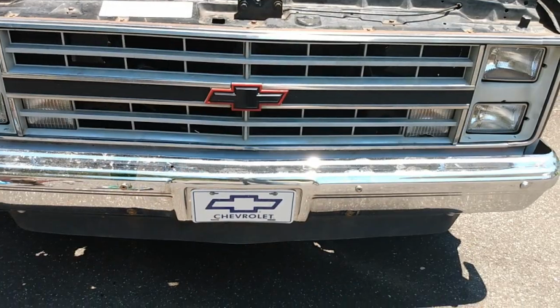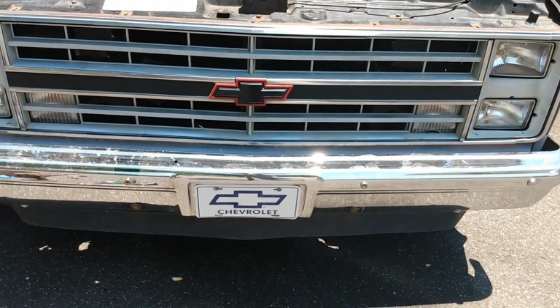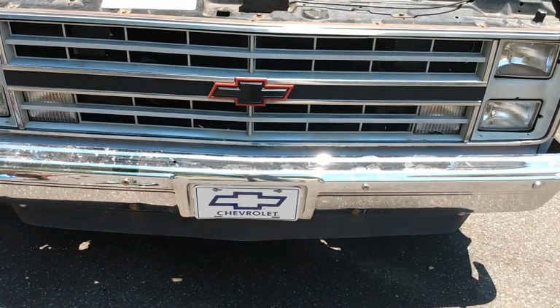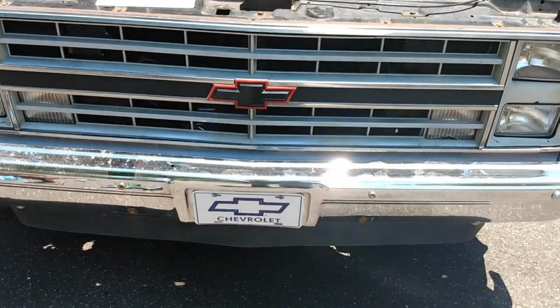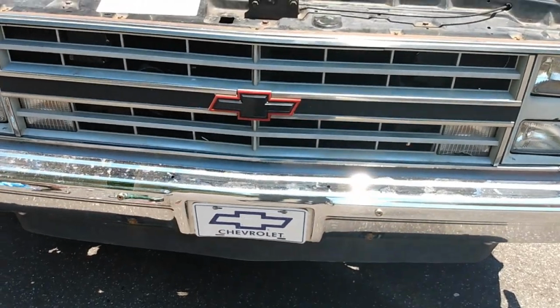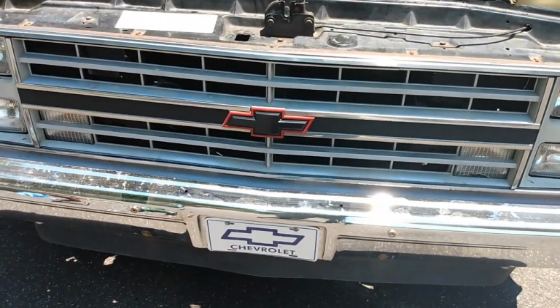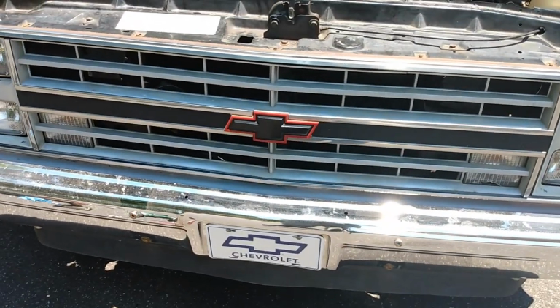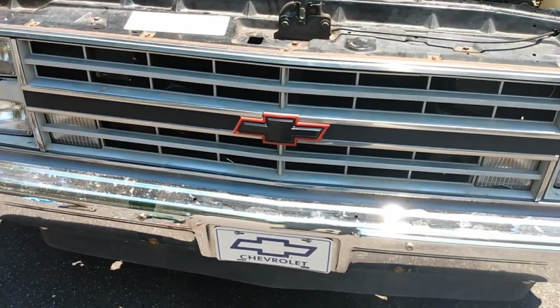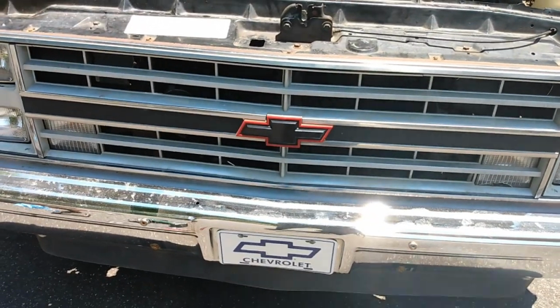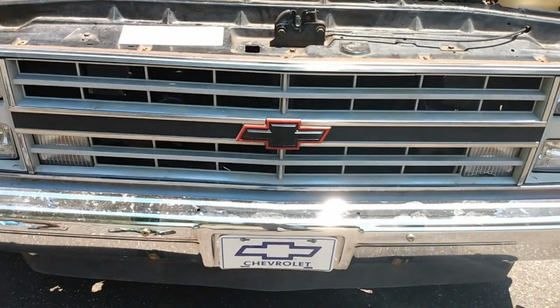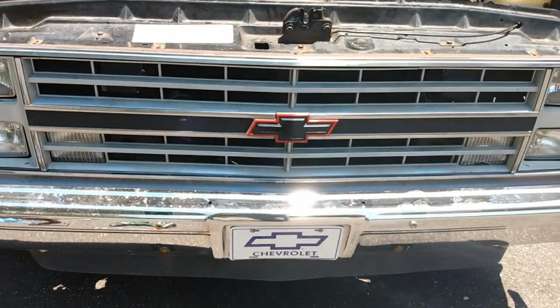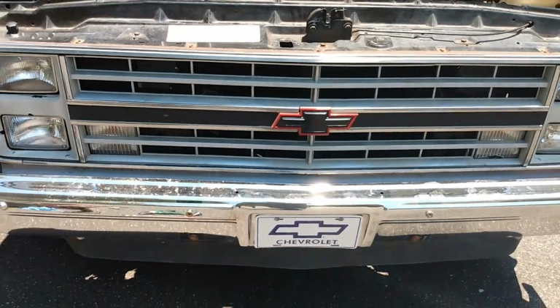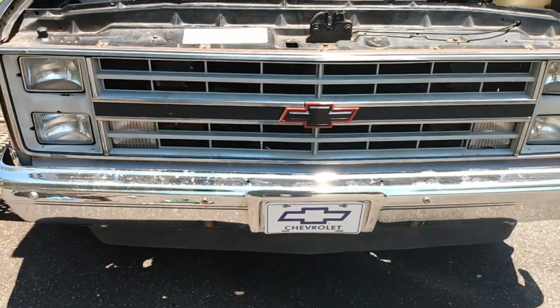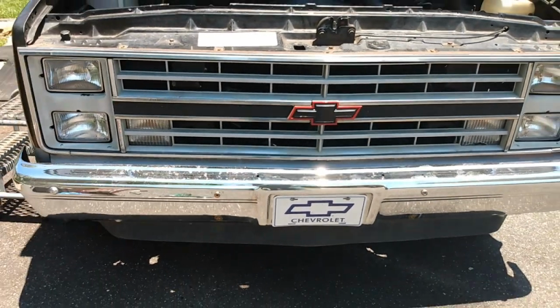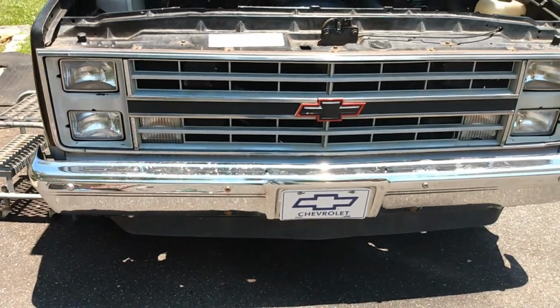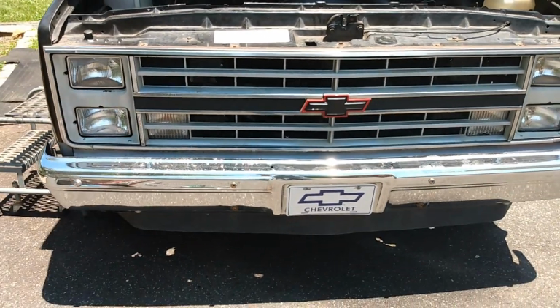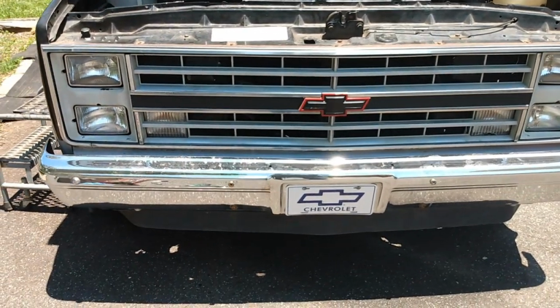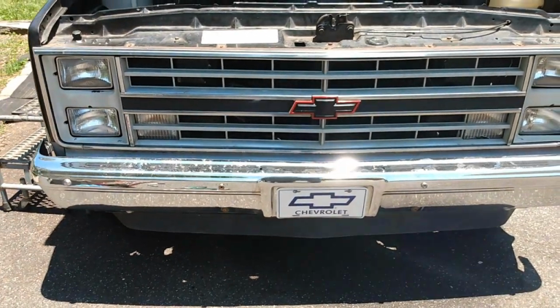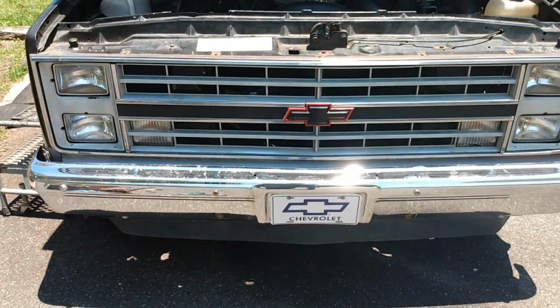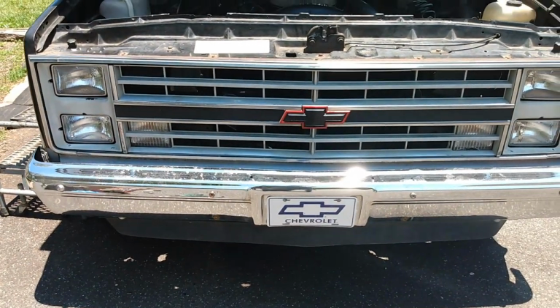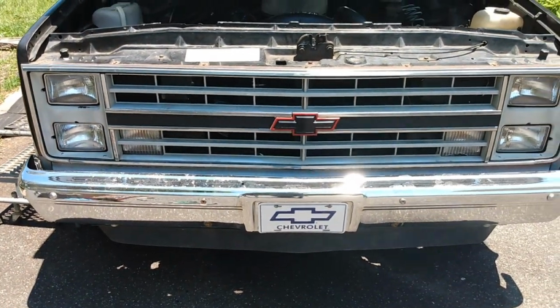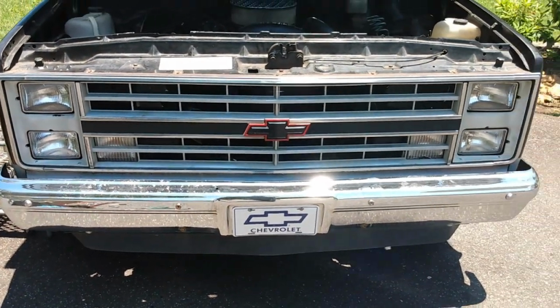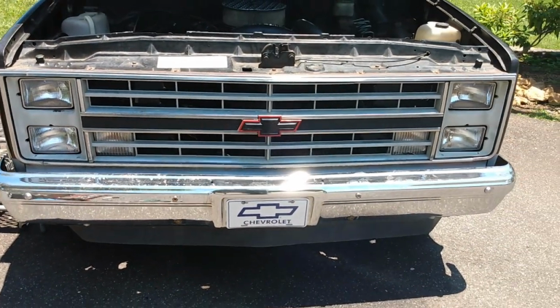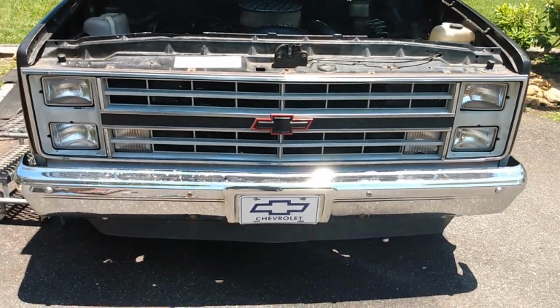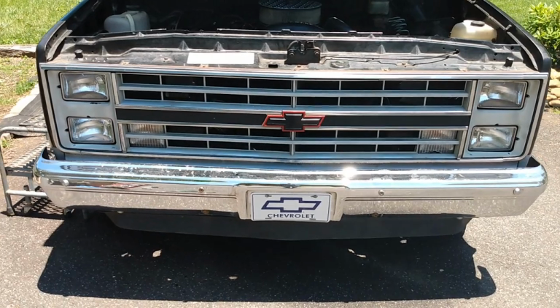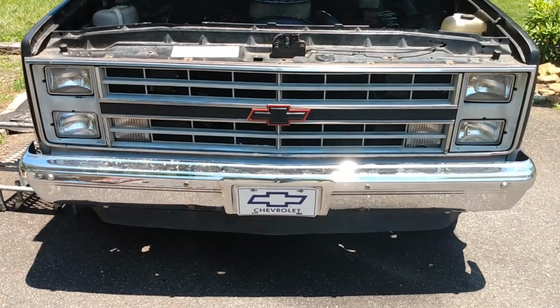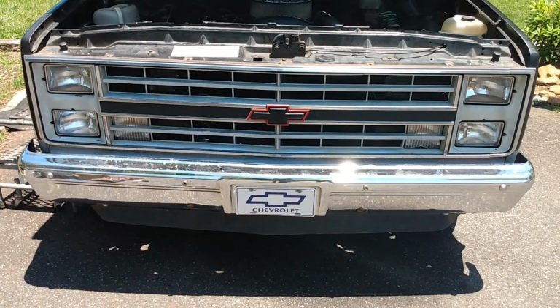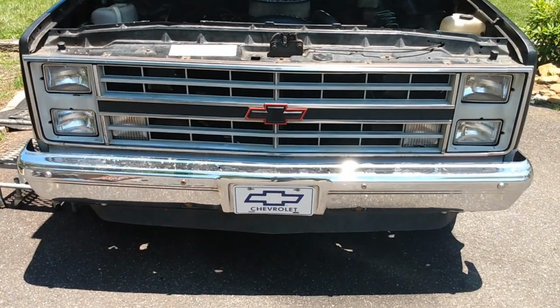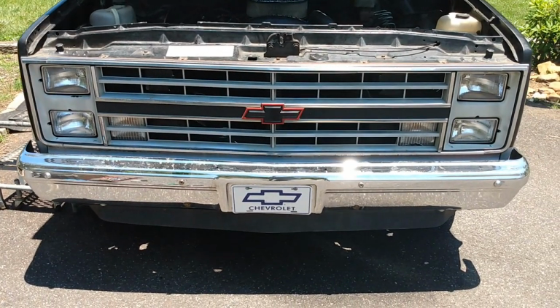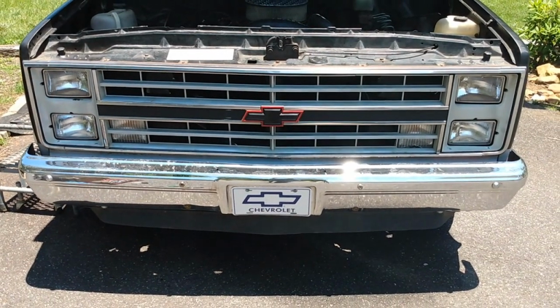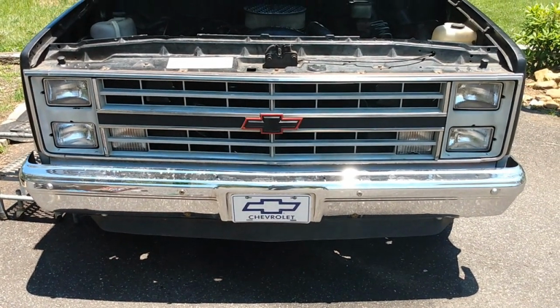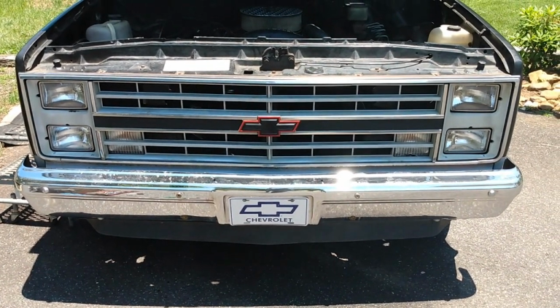Hey guys, thought I'd give you a quick update of my son's Chevy C10 project. I've done quite a bit of little things to it since I last posted.